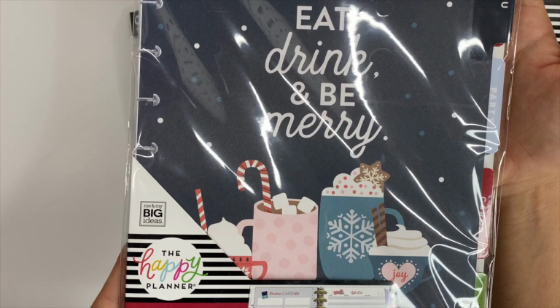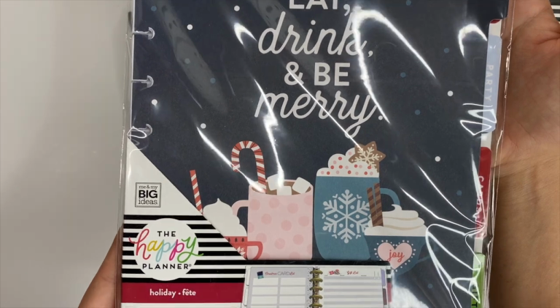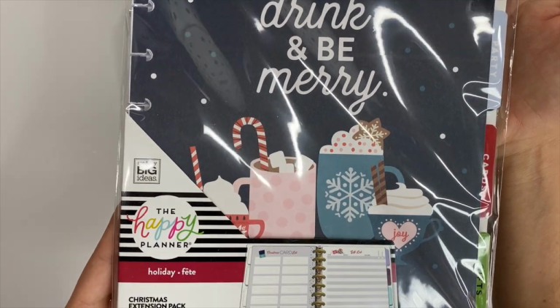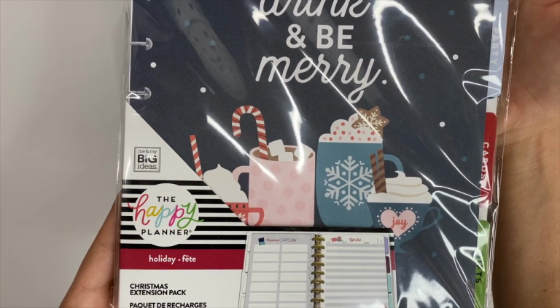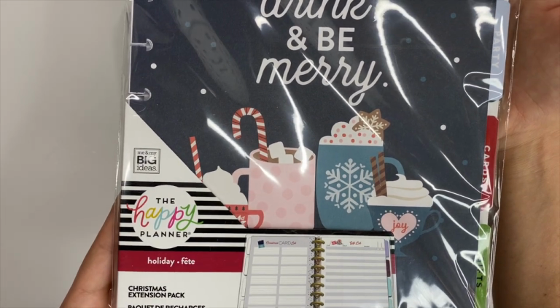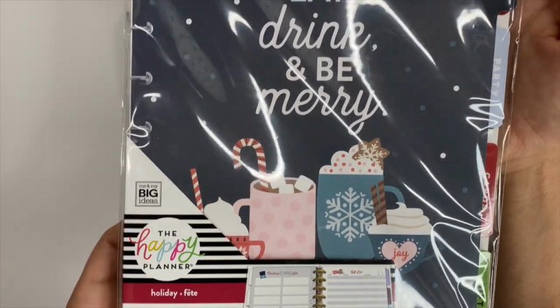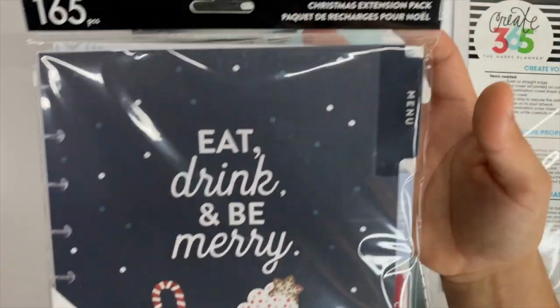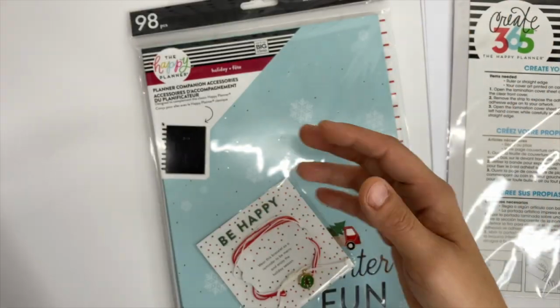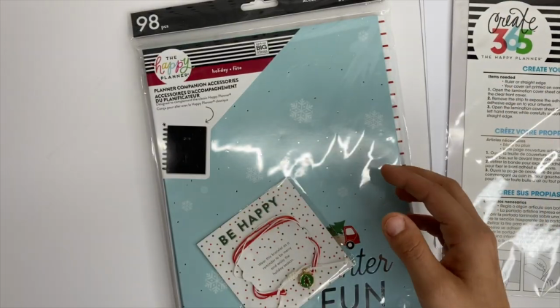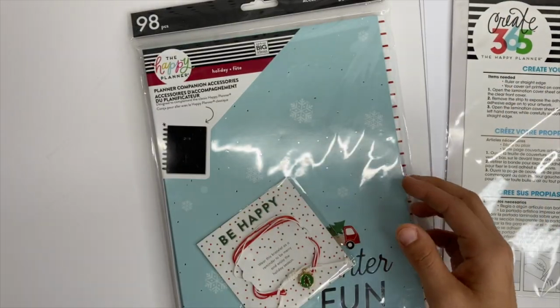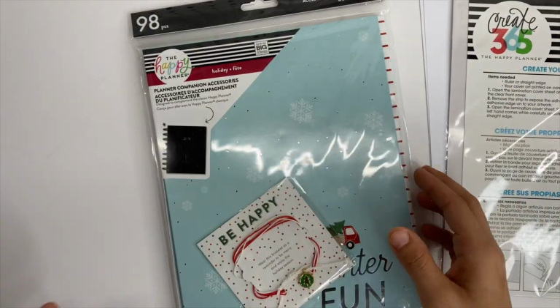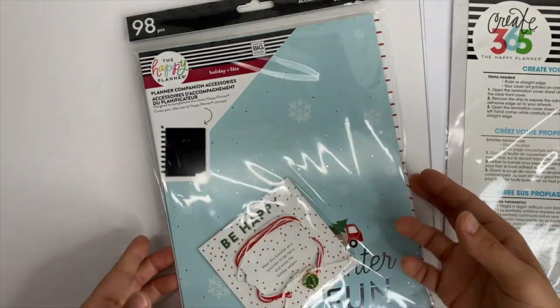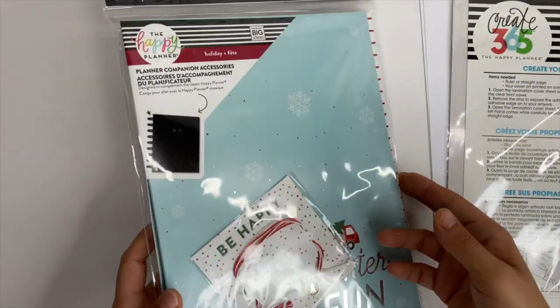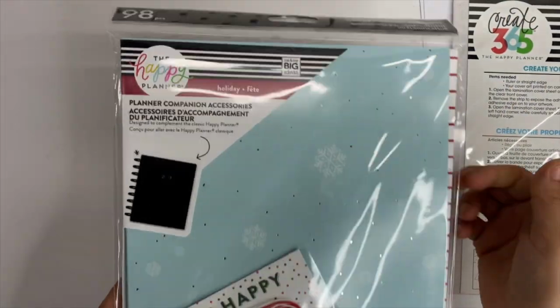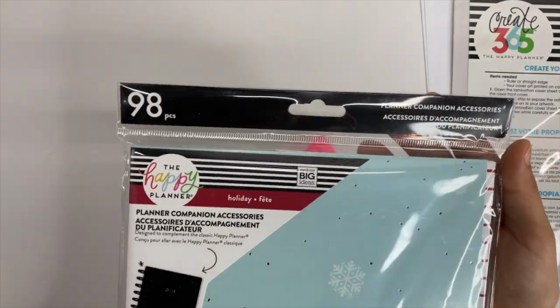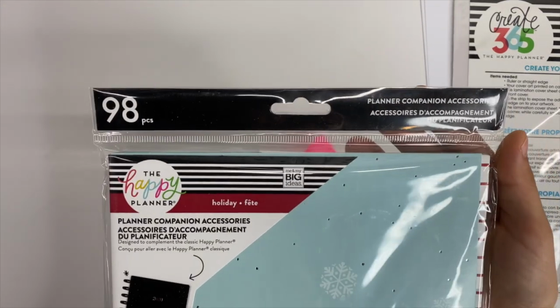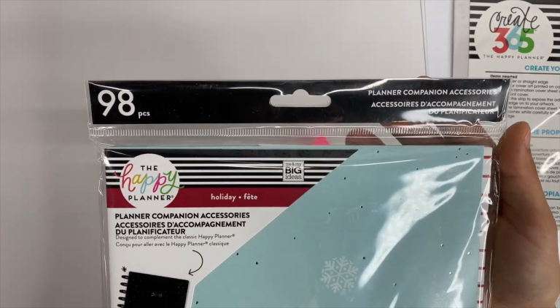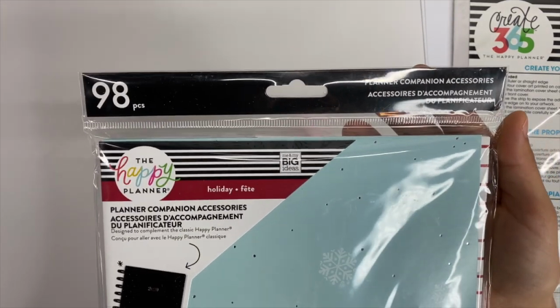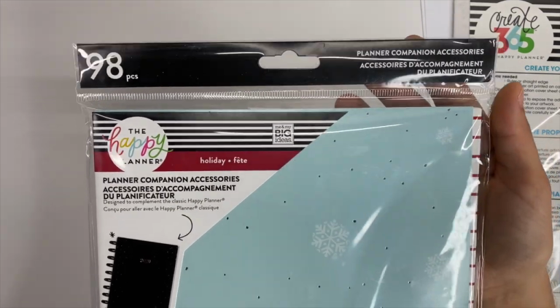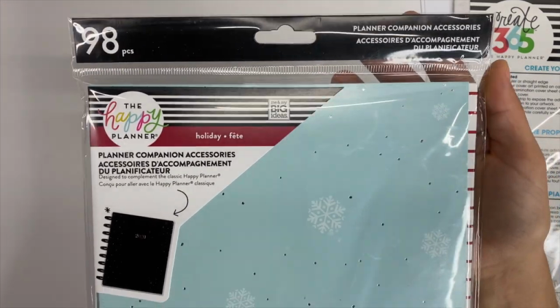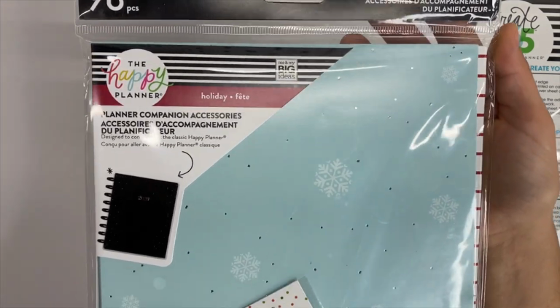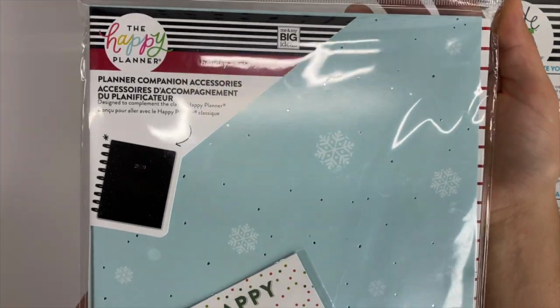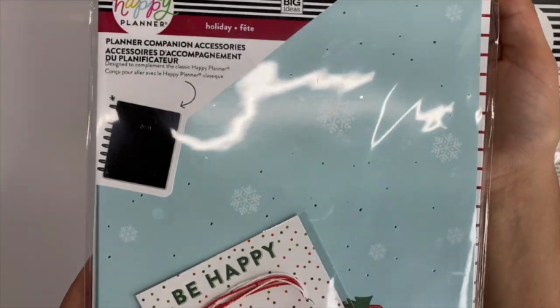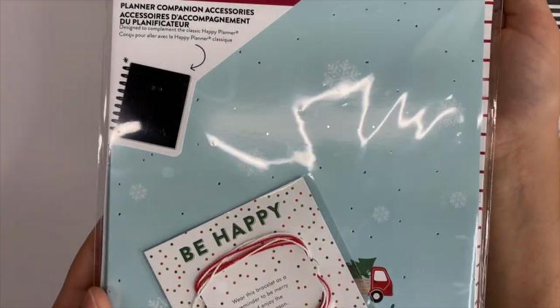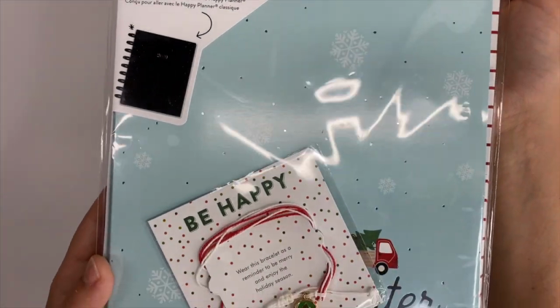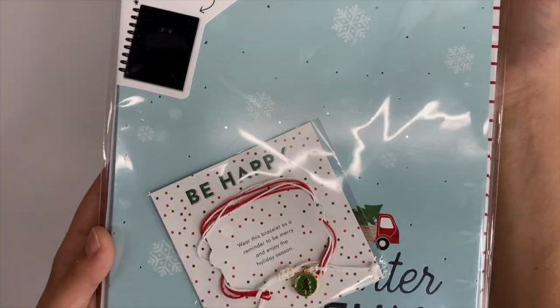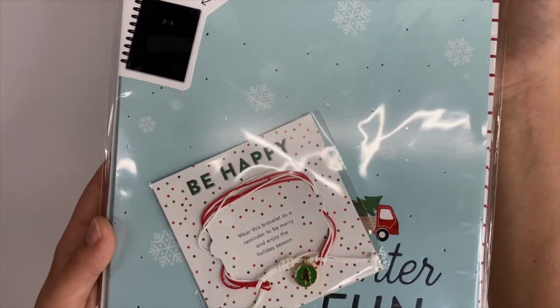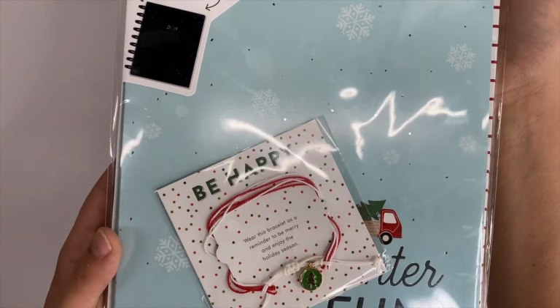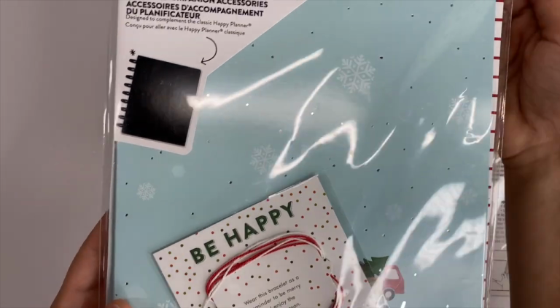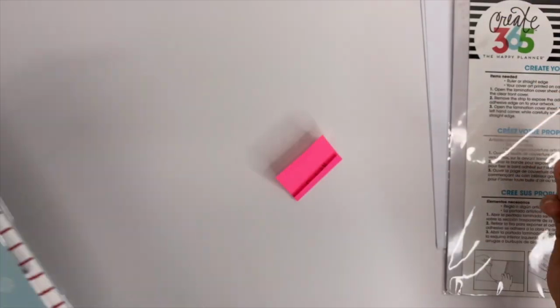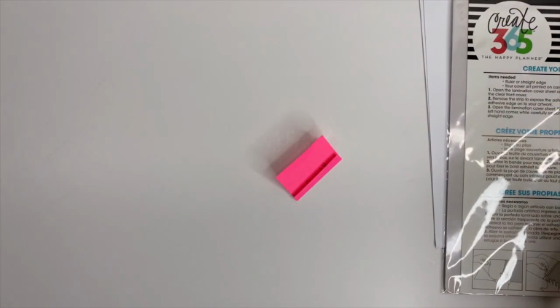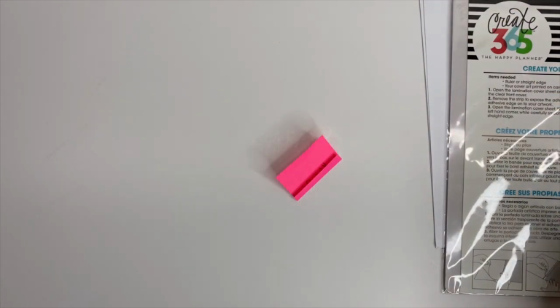This is a Christmas extension pack, also from the Happy Planner. And then this is the Christmas companion pack, which again is from the Happy Planner. I will link to each one of these items individually down below as well.